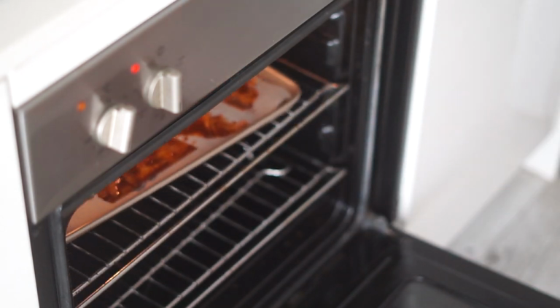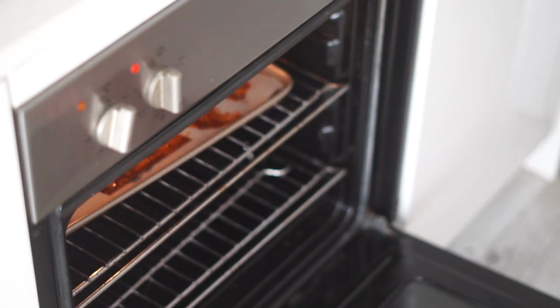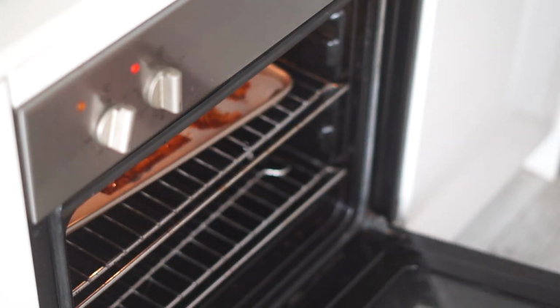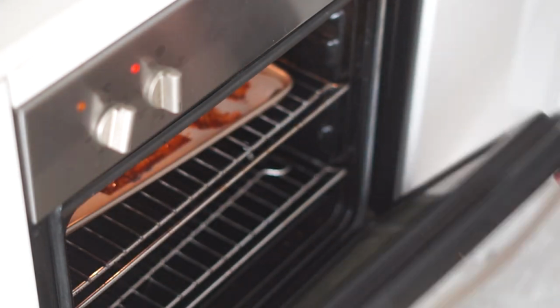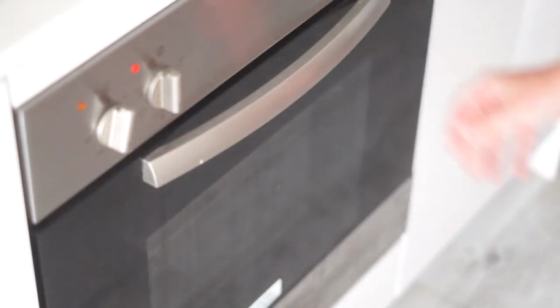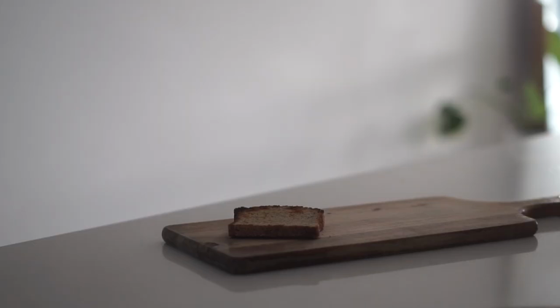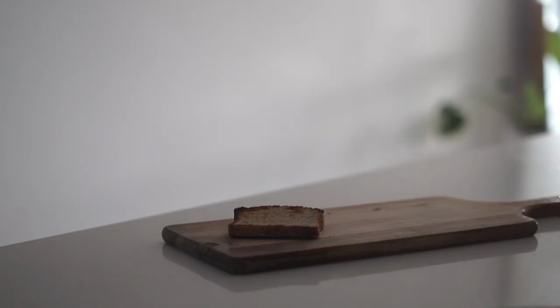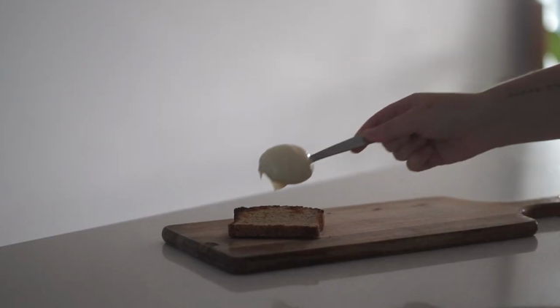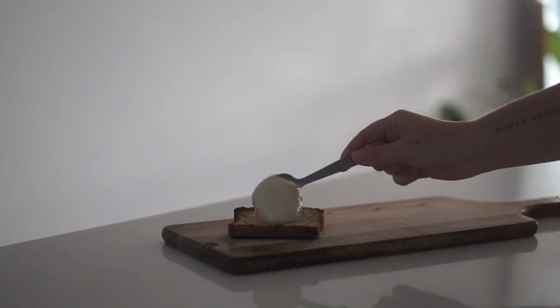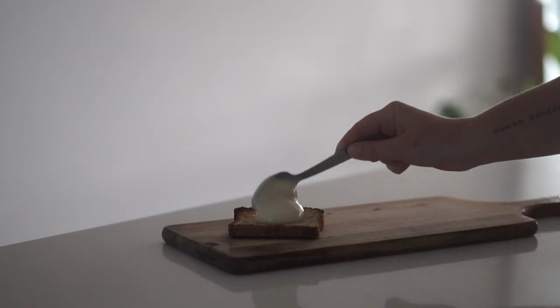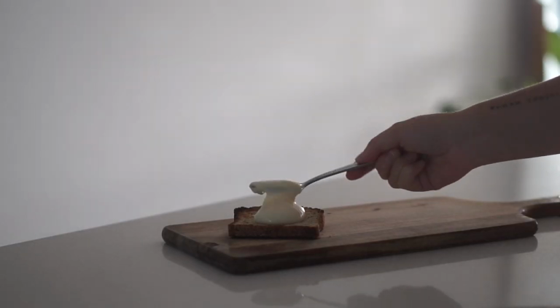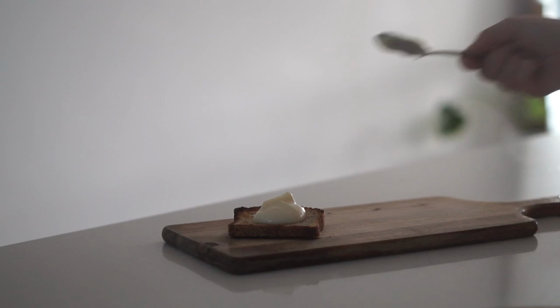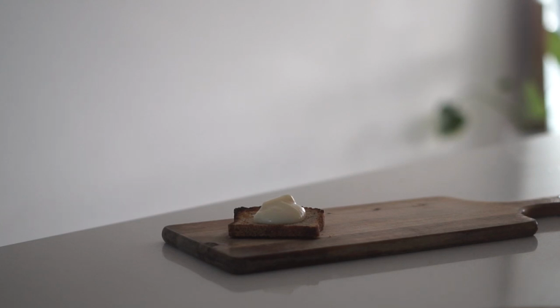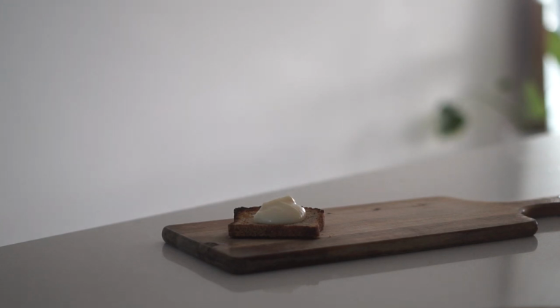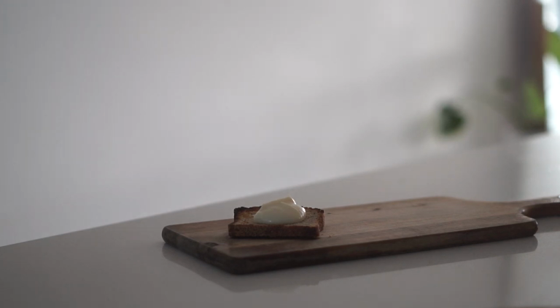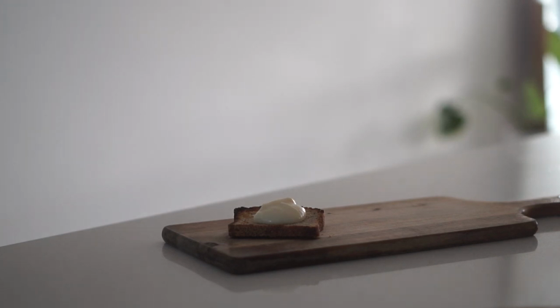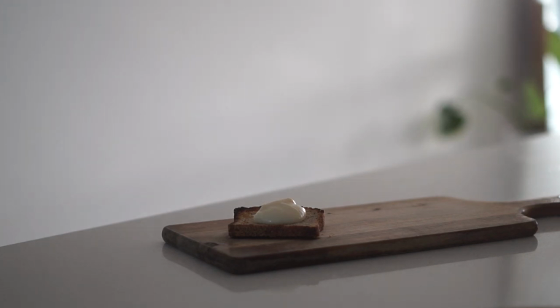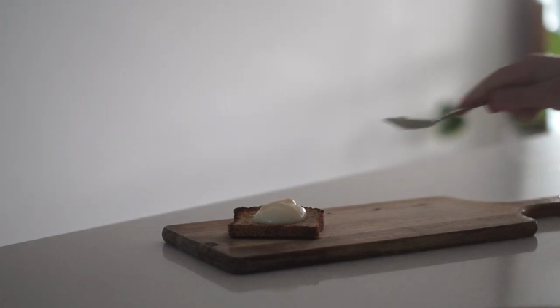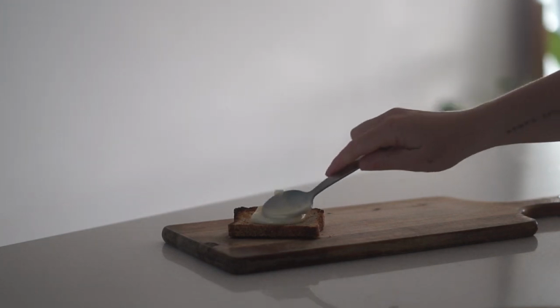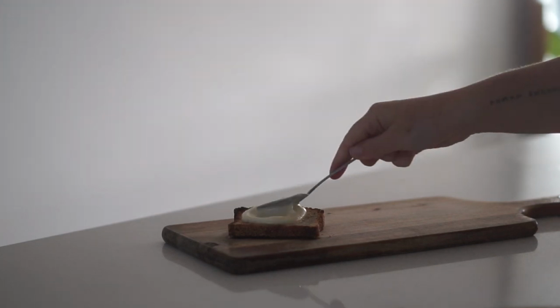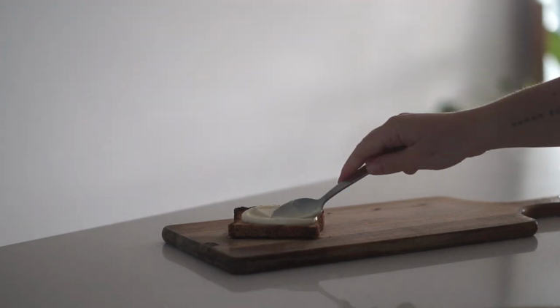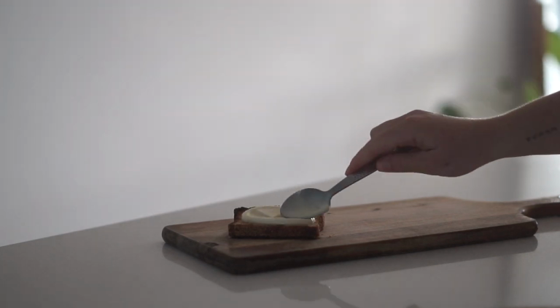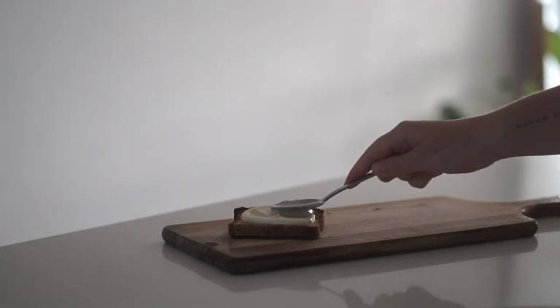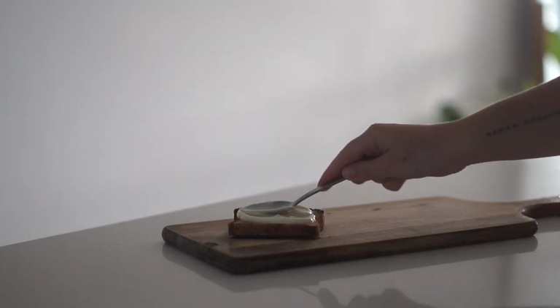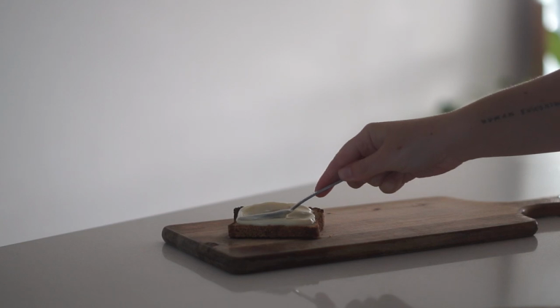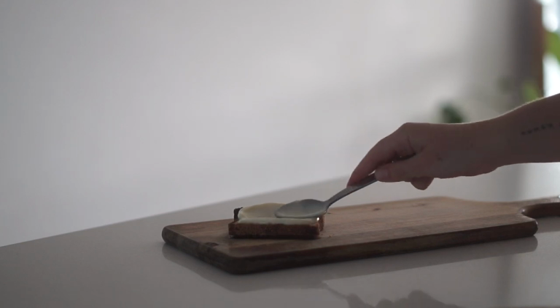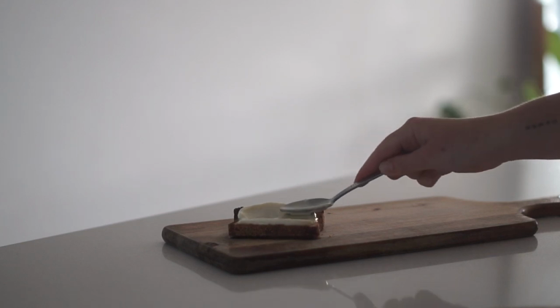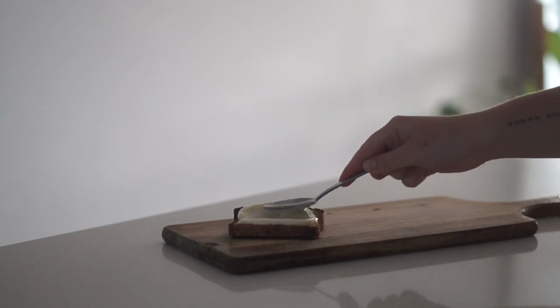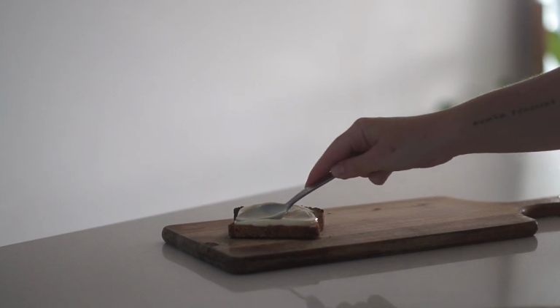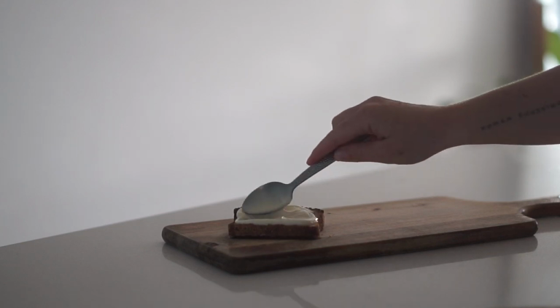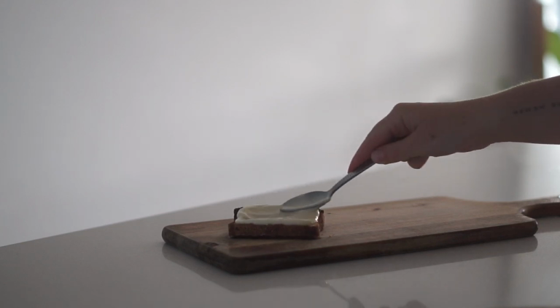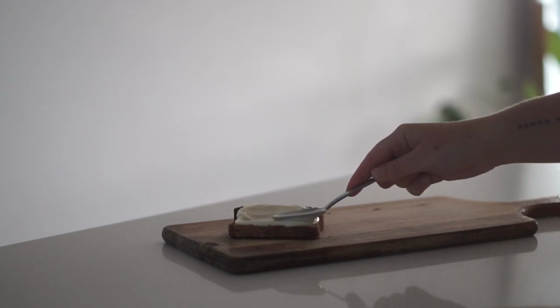Then it is time to assemble our sandwich. I'm just using one piece of toast with some vegan garlic aioli on it to start.